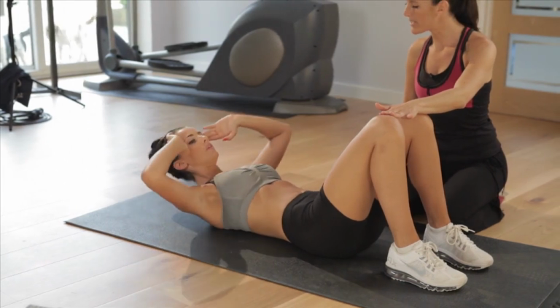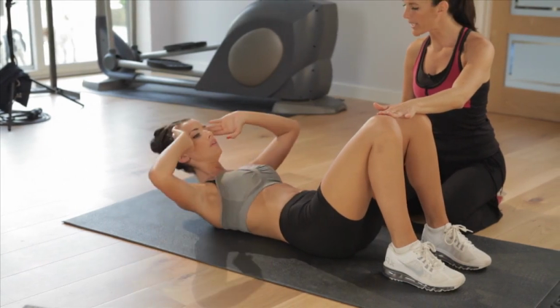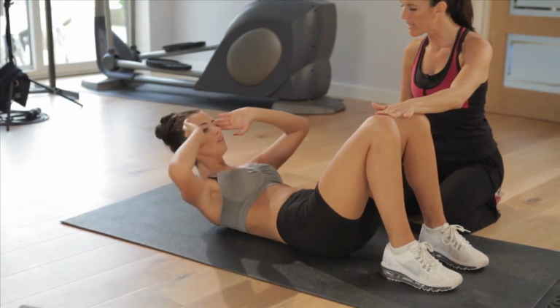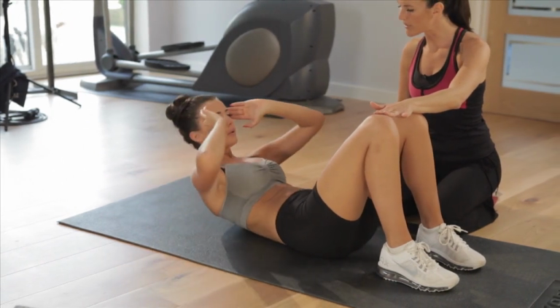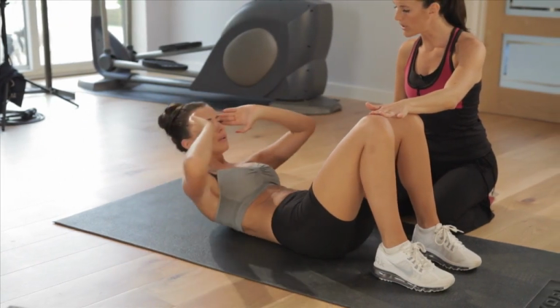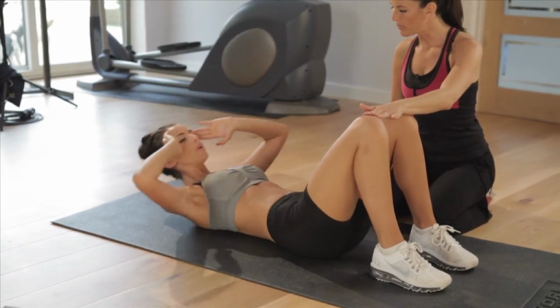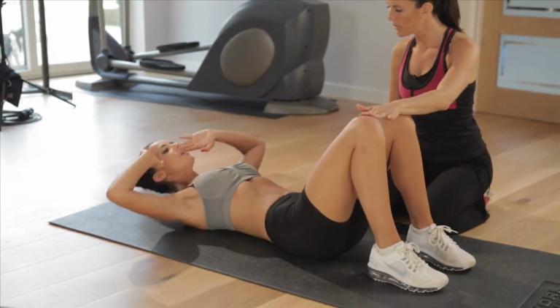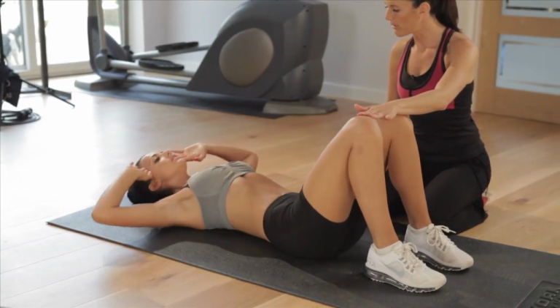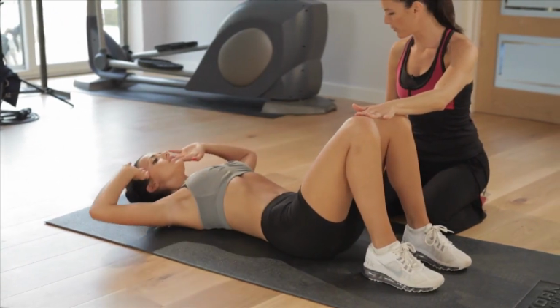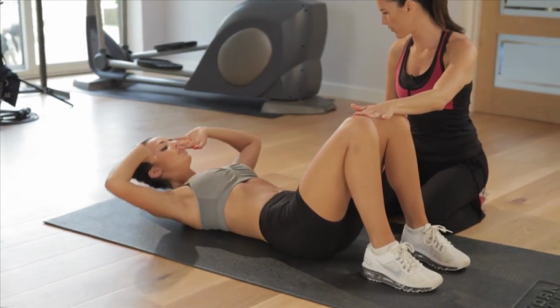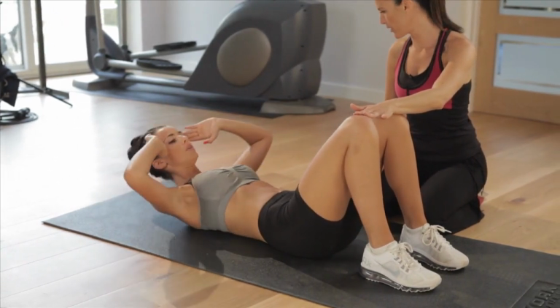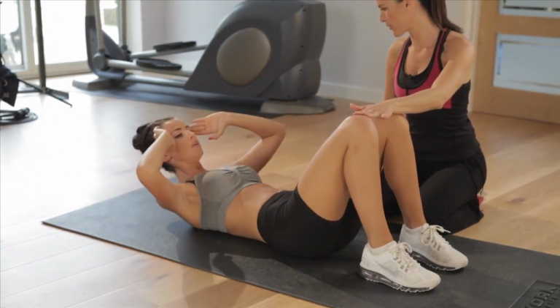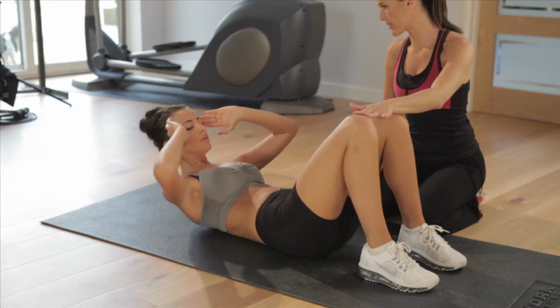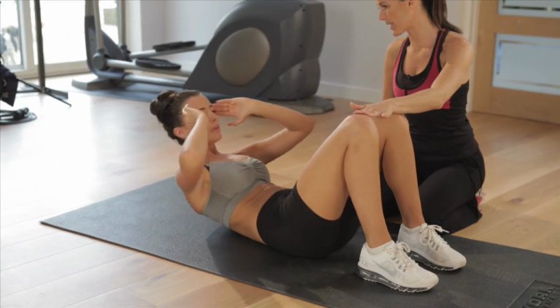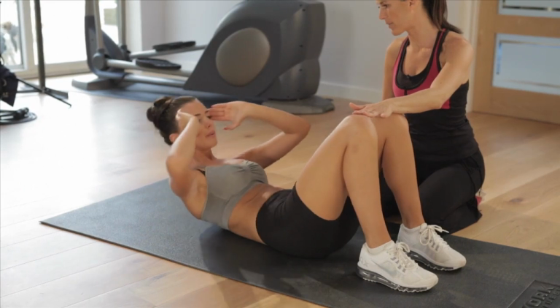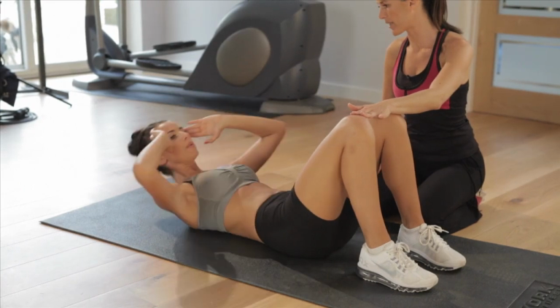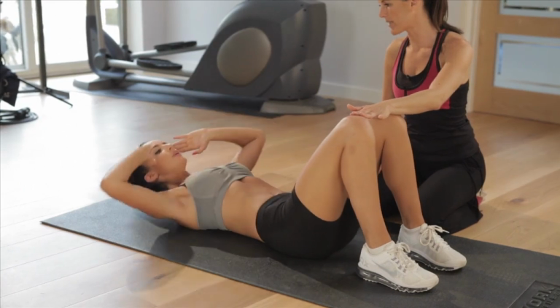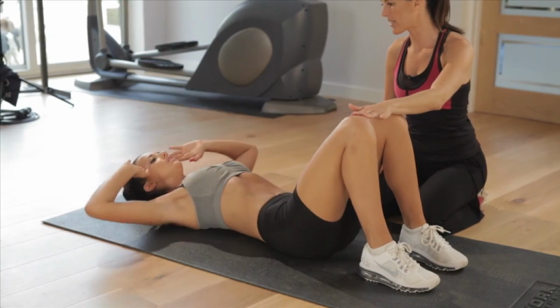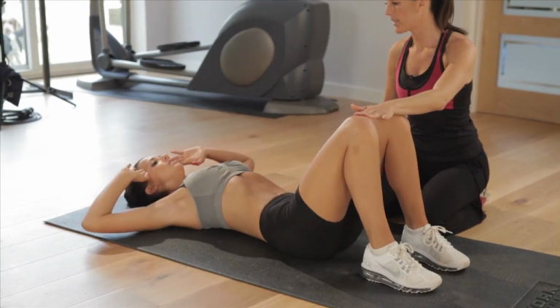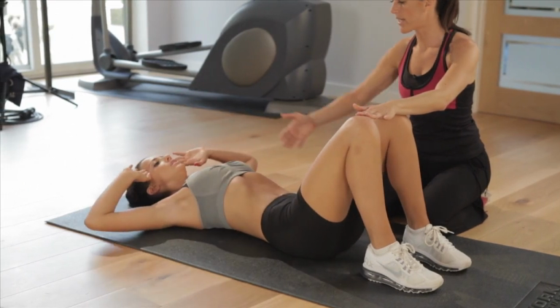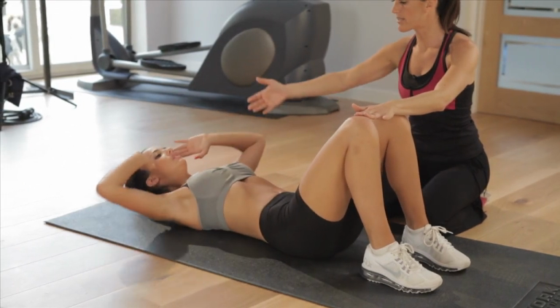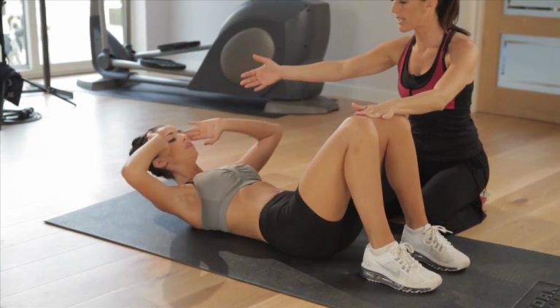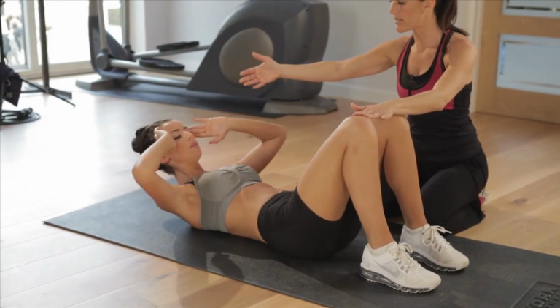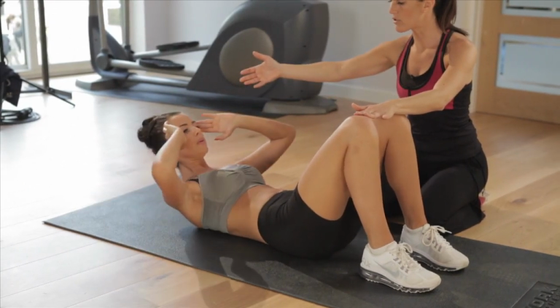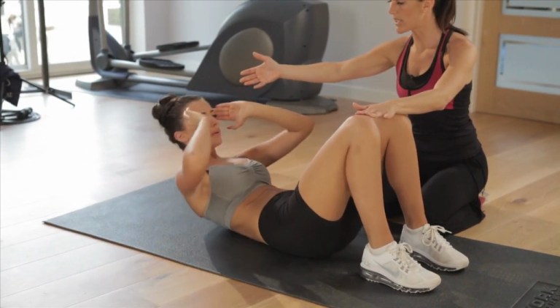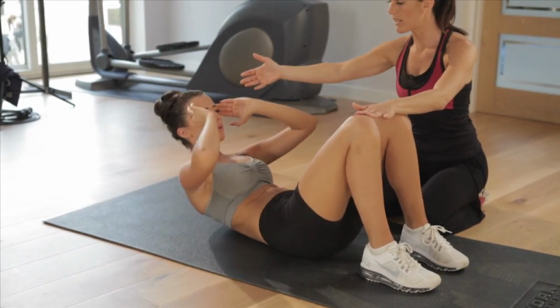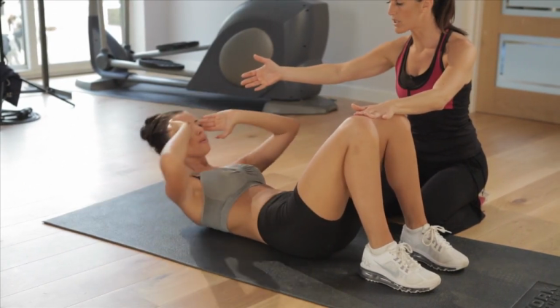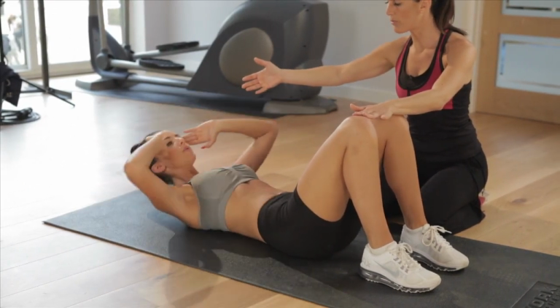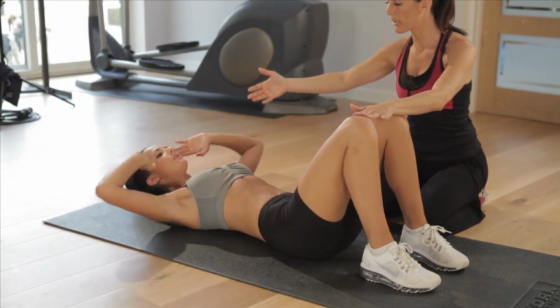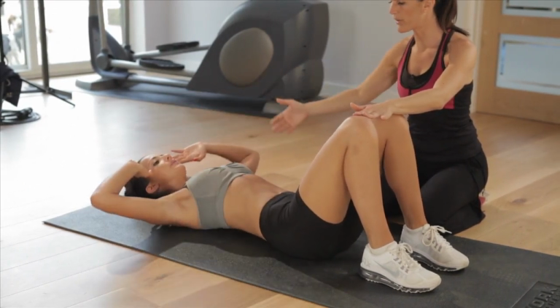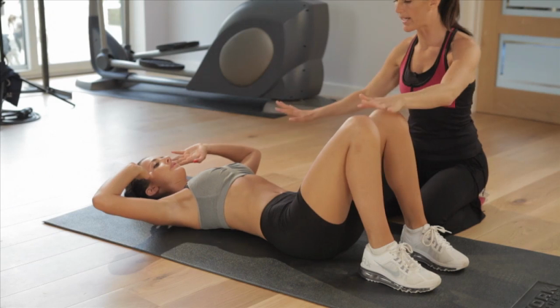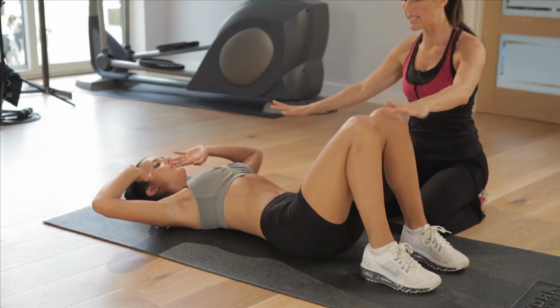8 seconds left, really beautiful, really good Lucy, keep going. Neck is staying nice and straight — she's not pulling on her neck, and stop.